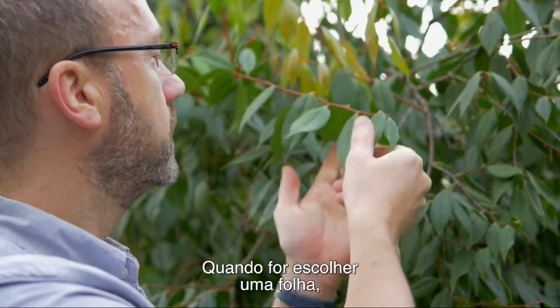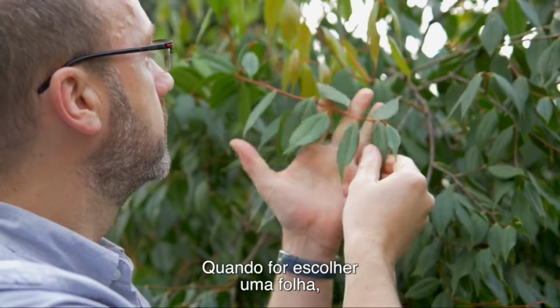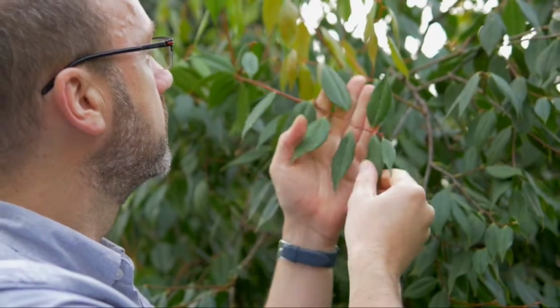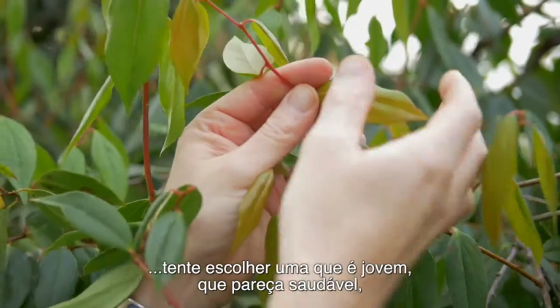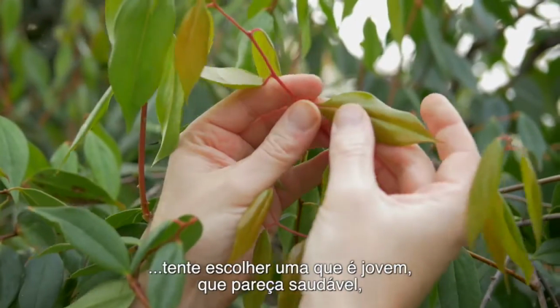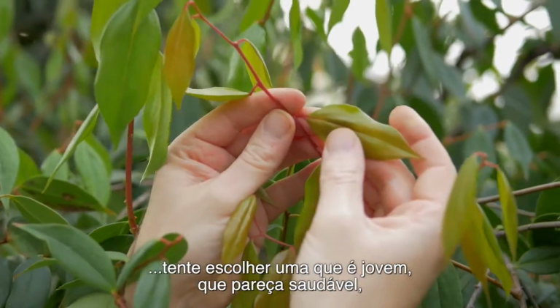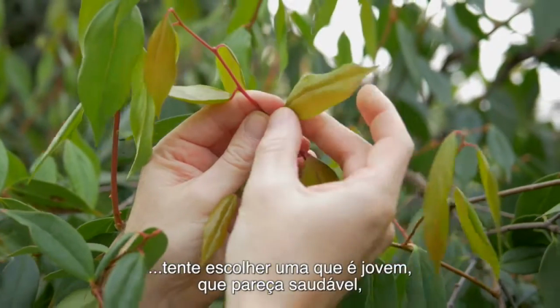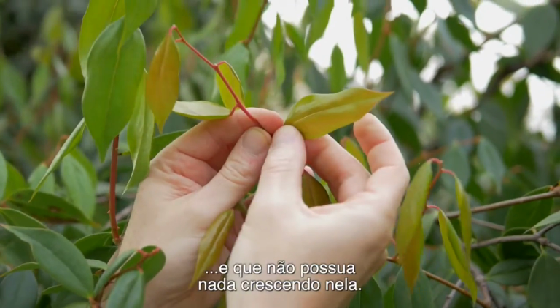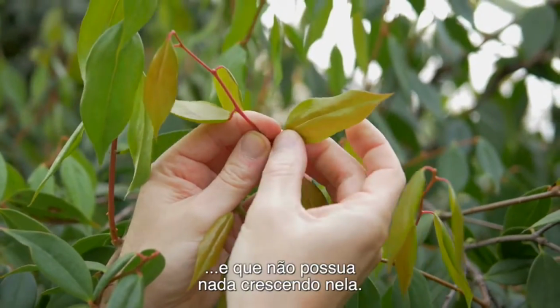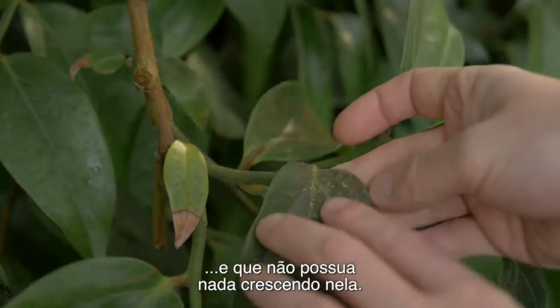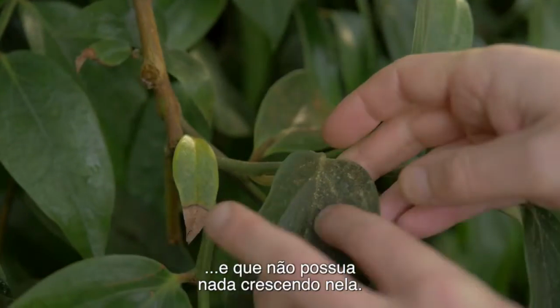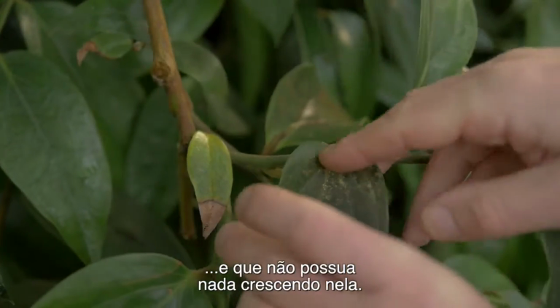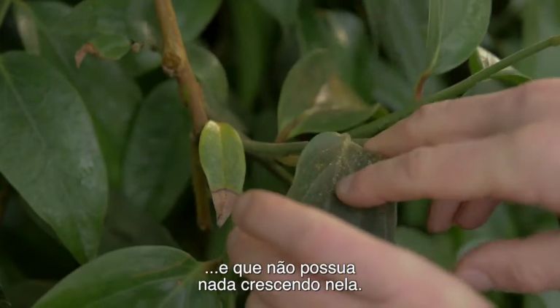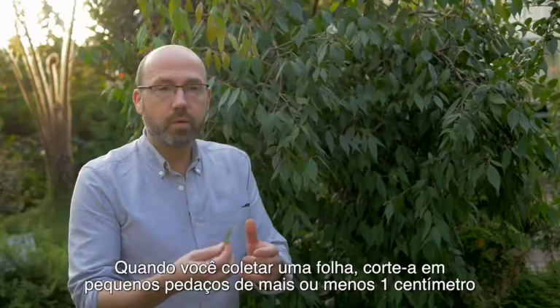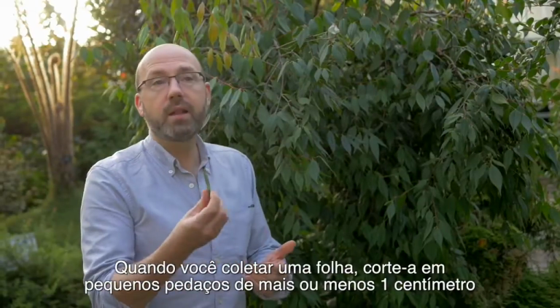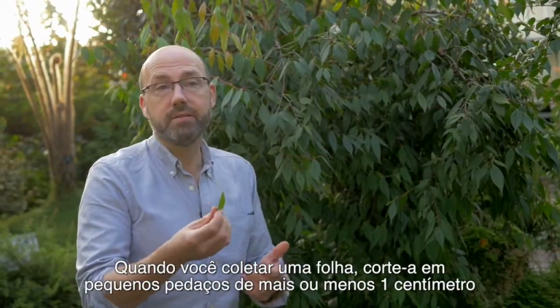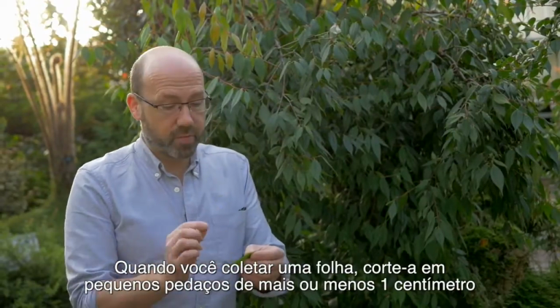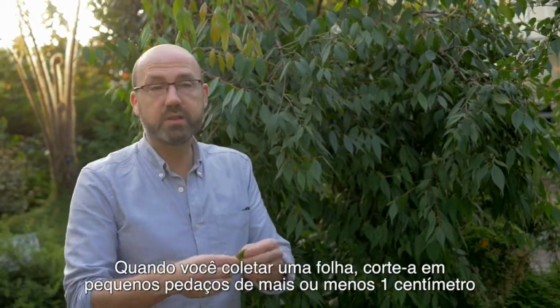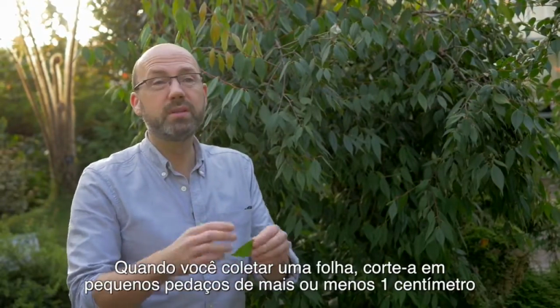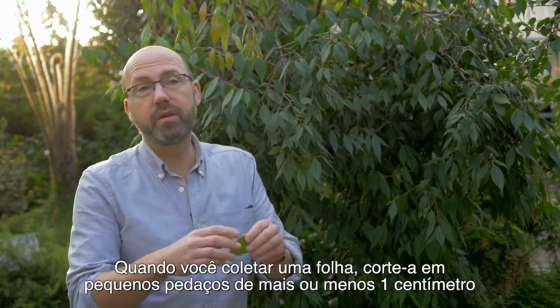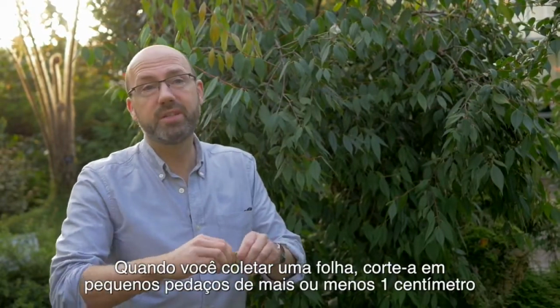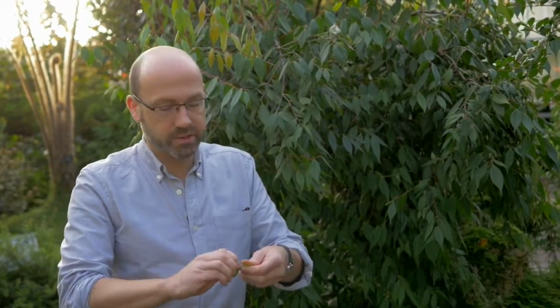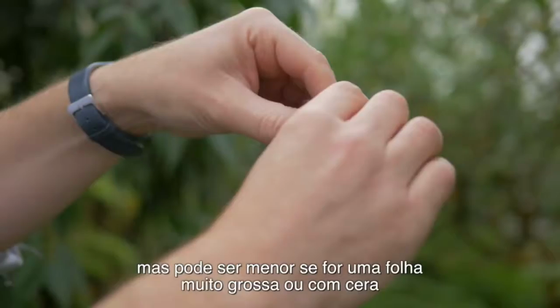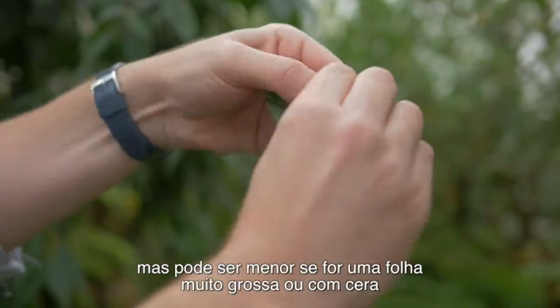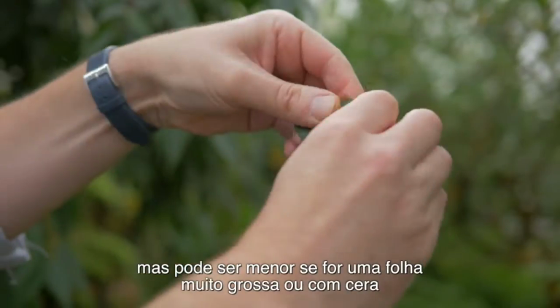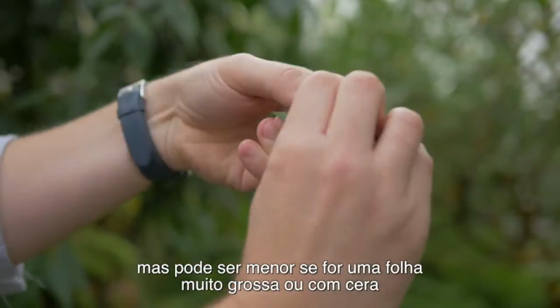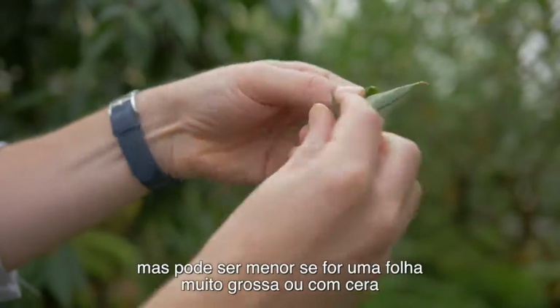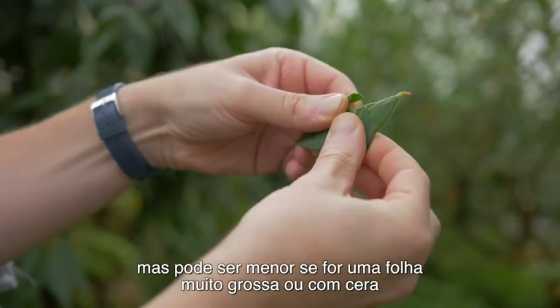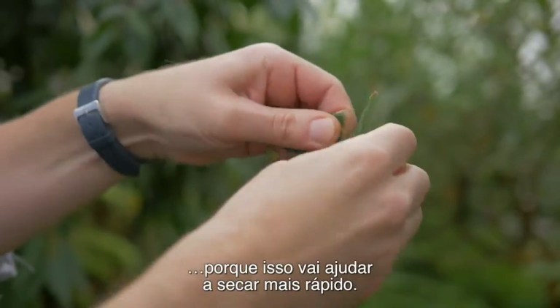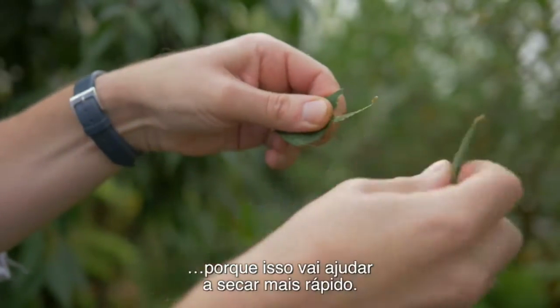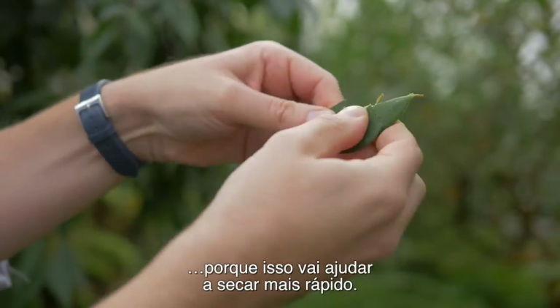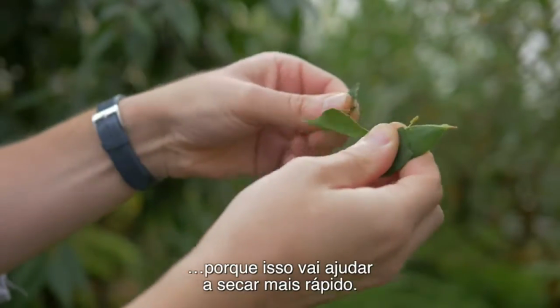When choosing a leaf, try and pick one that's young, that looks healthy and doesn't have things growing on it. When you collect a leaf, rip it into small pieces, roughly about one centimetre, but it could be smaller if it's a really thick, waxy leaf because that'll help it dry quicker.